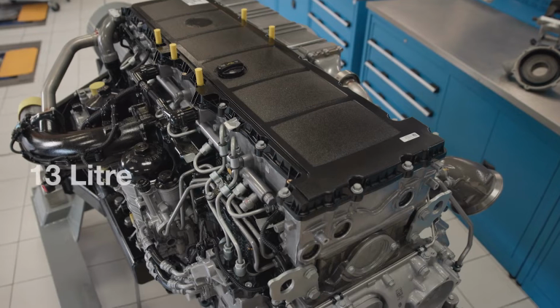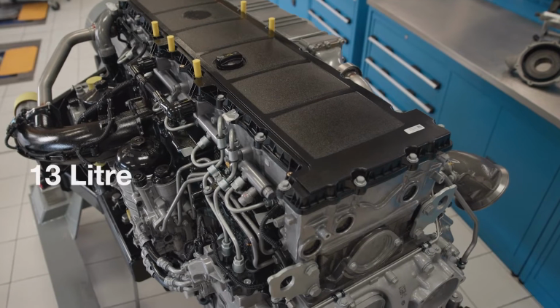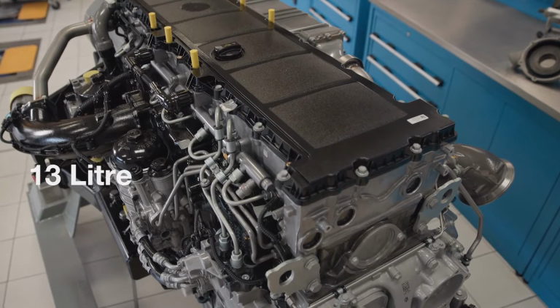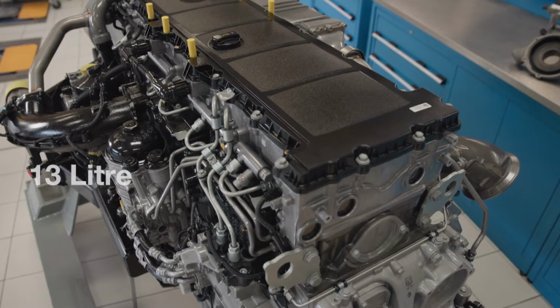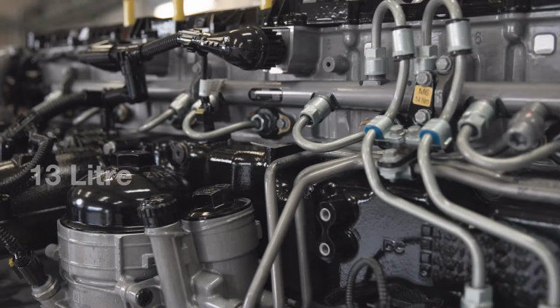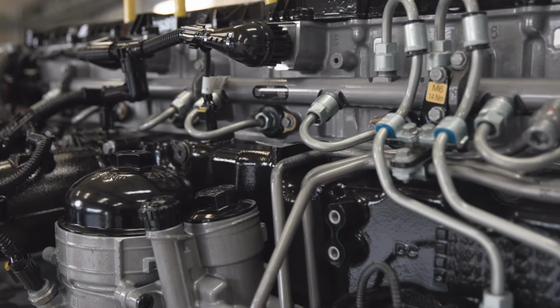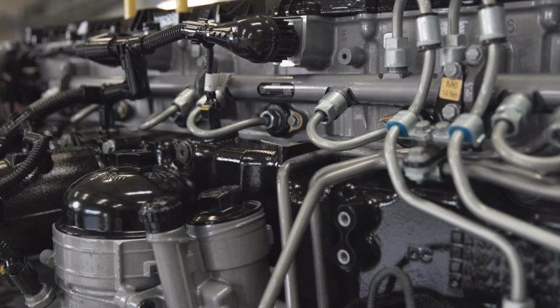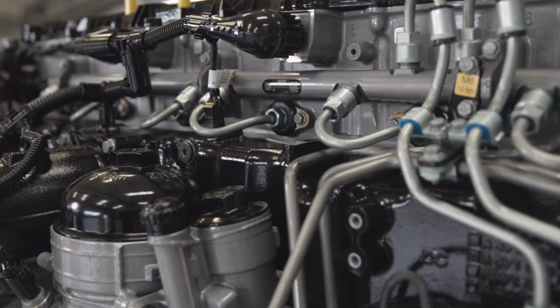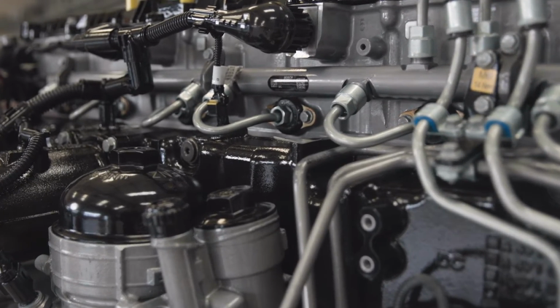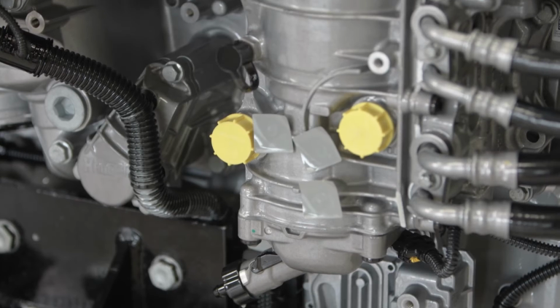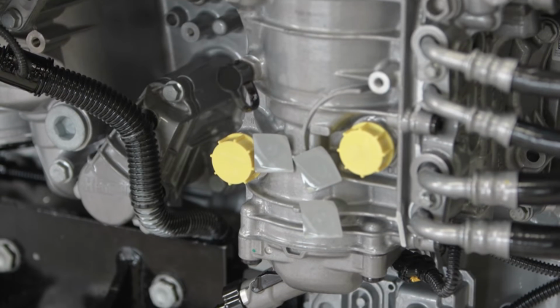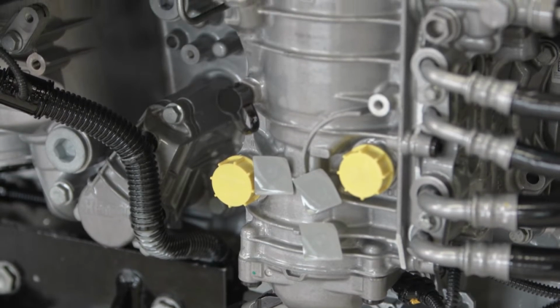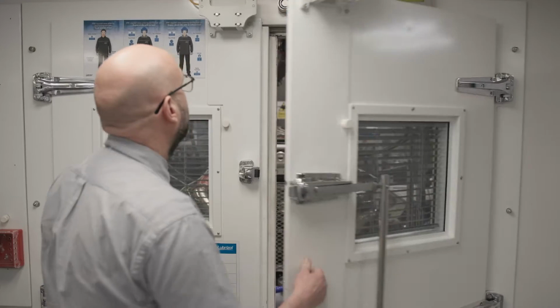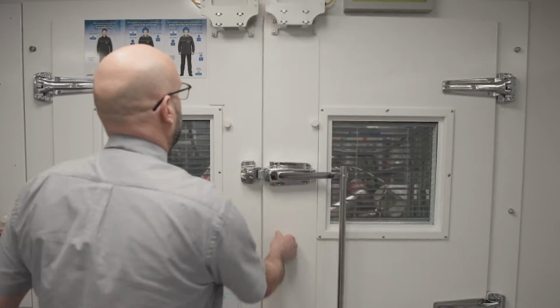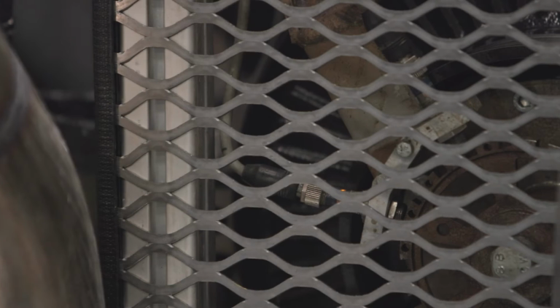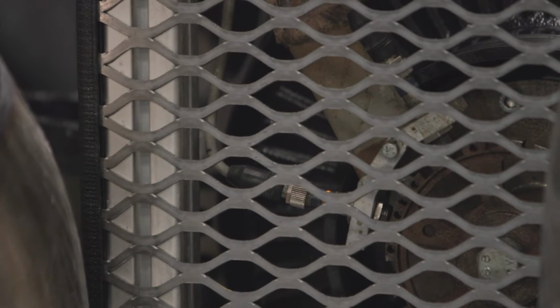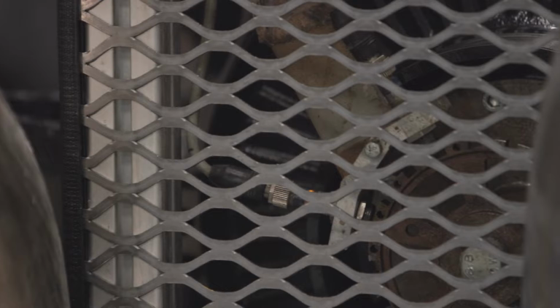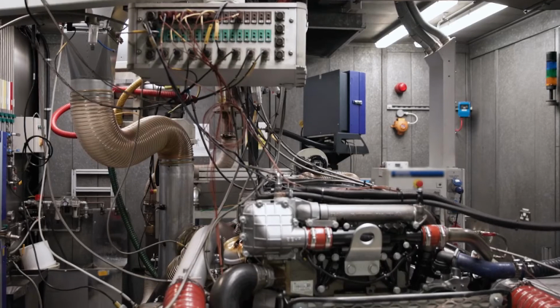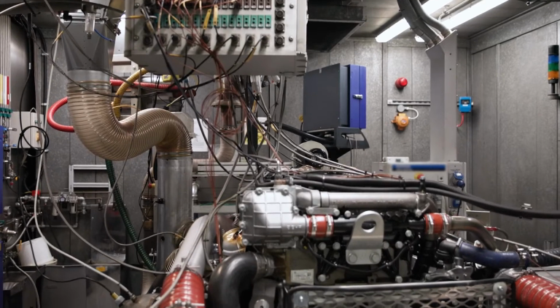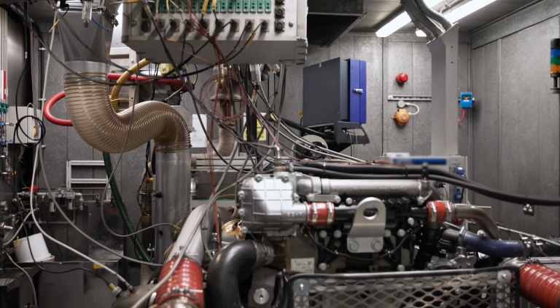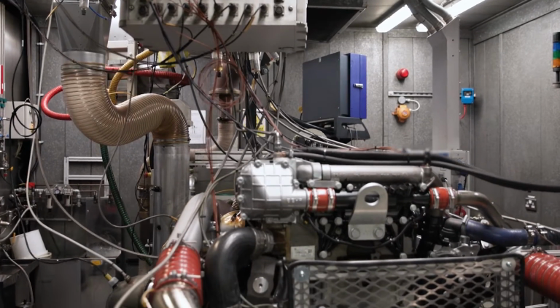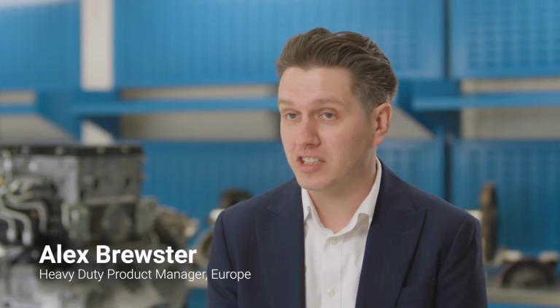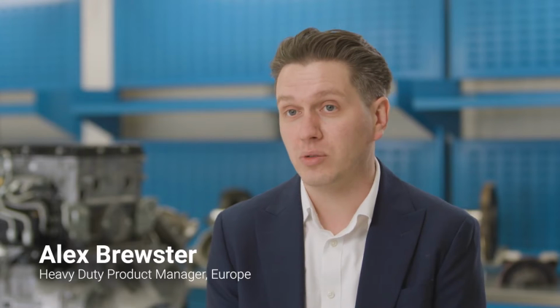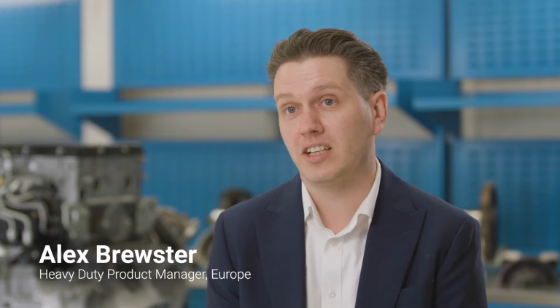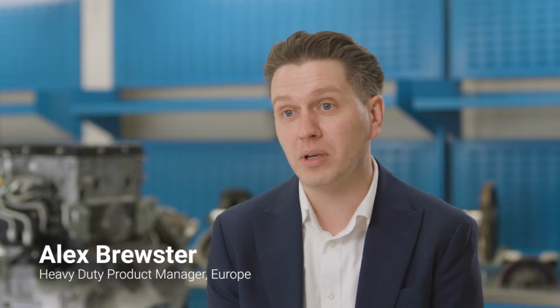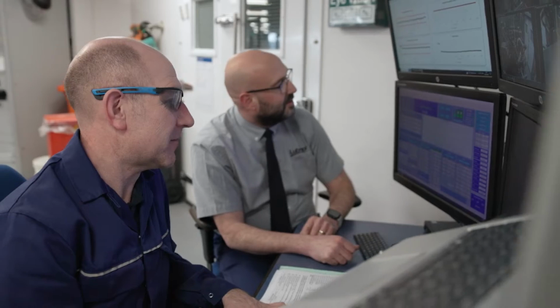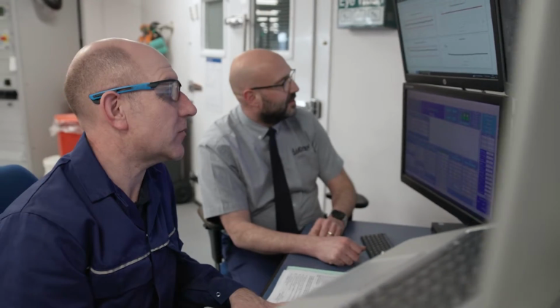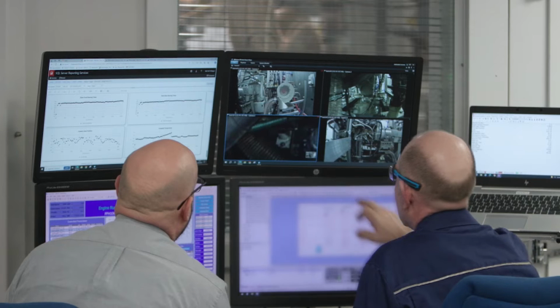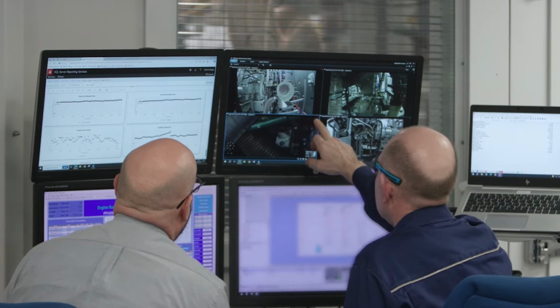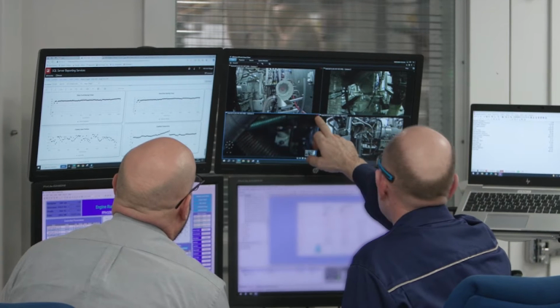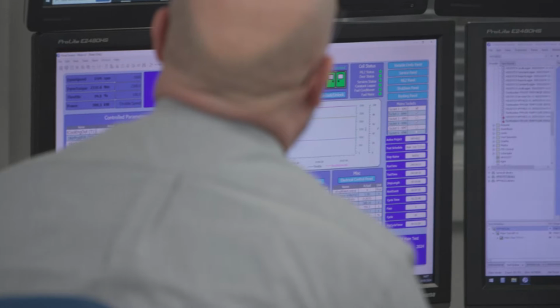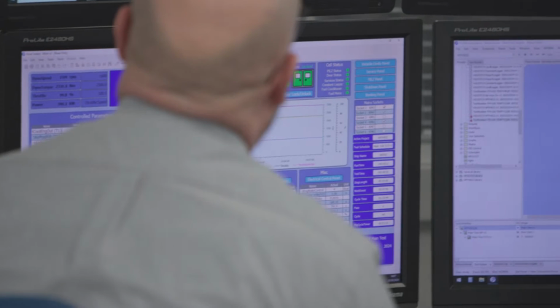It's a 13 litre engine and it's fitted in the Mercedes-Benz Actros truck. Compared to other tests in both the ASEA sequences and the API categories, this engine test is very, very severe.